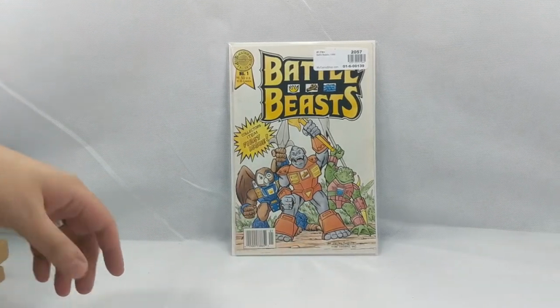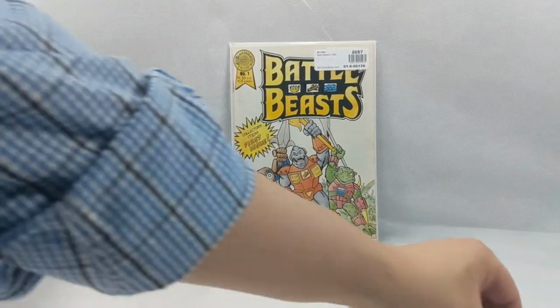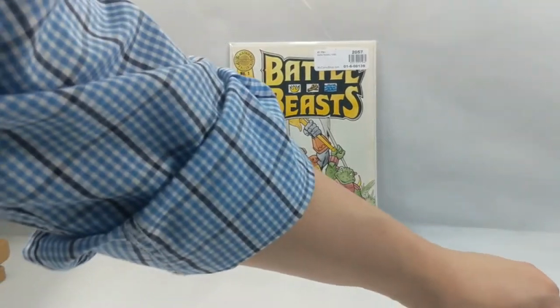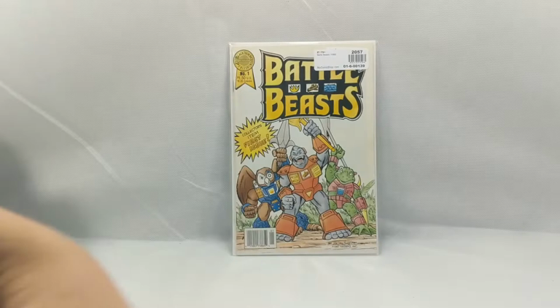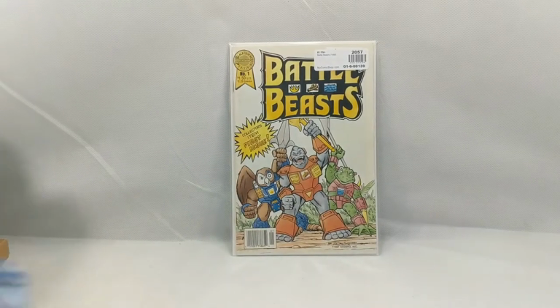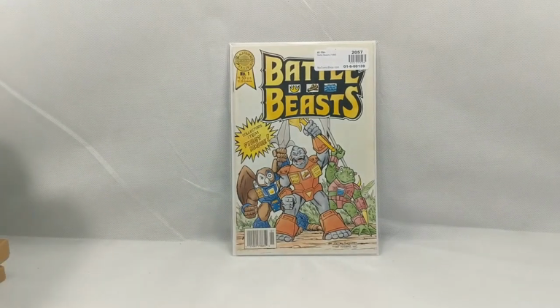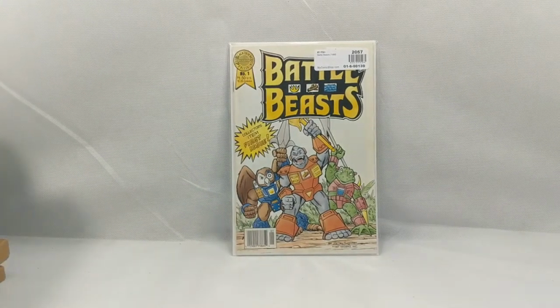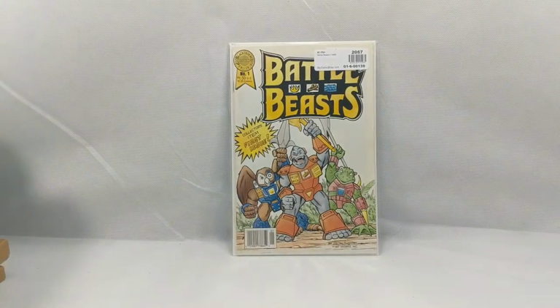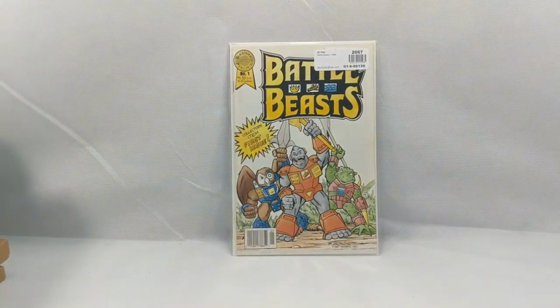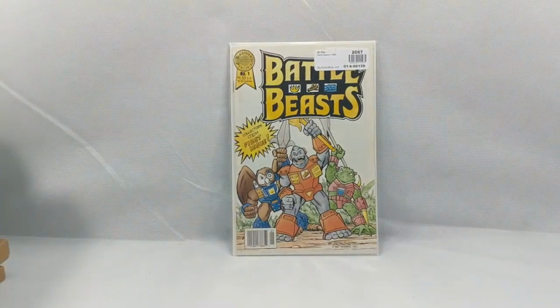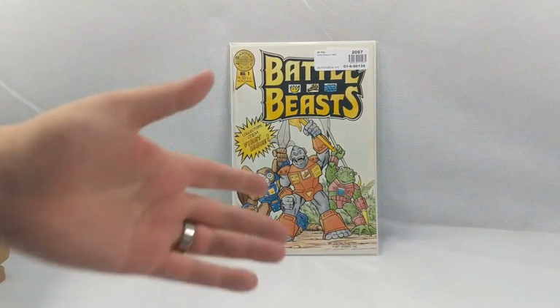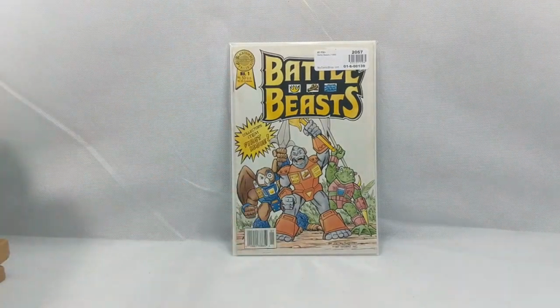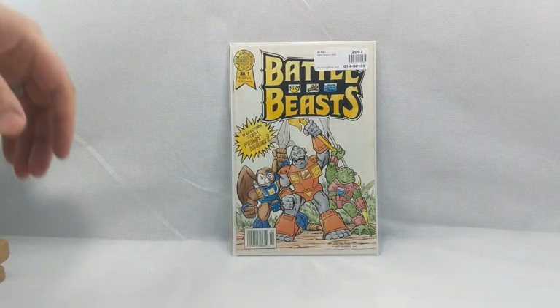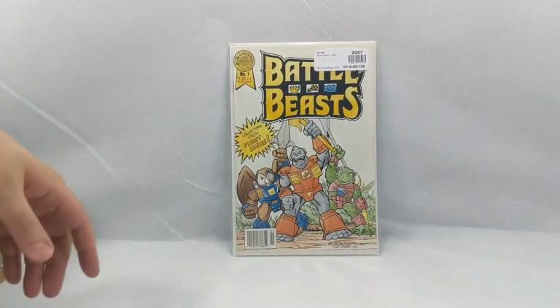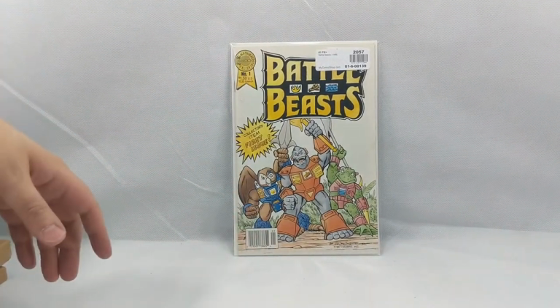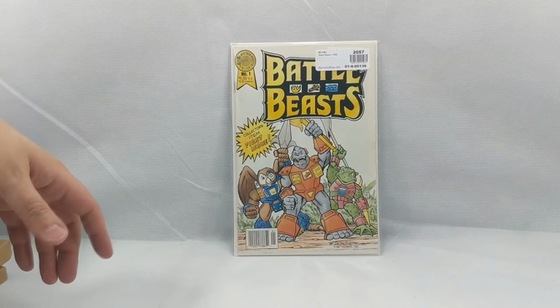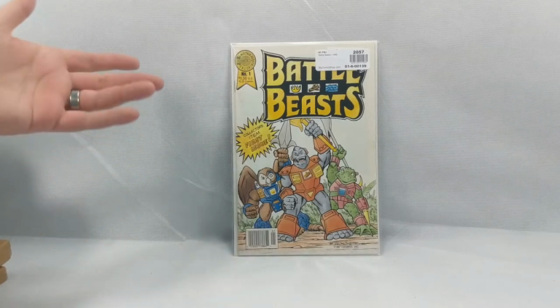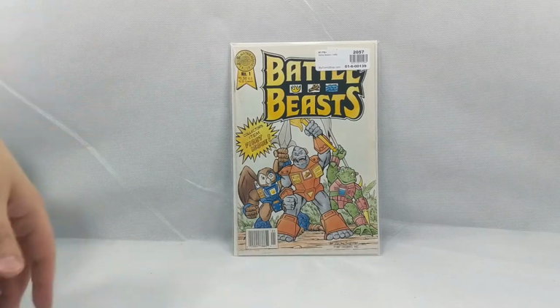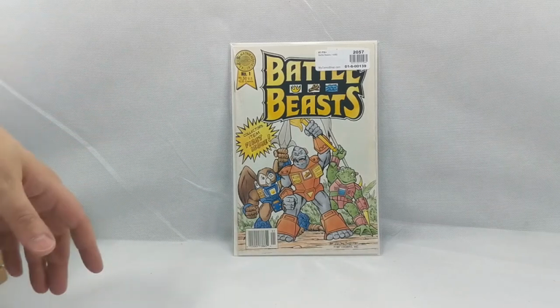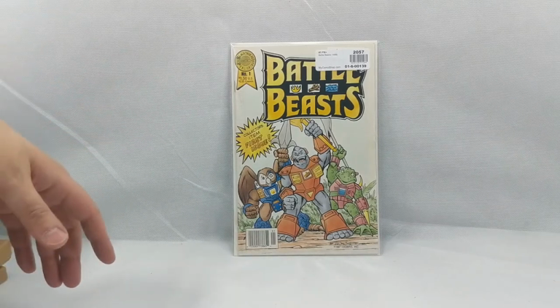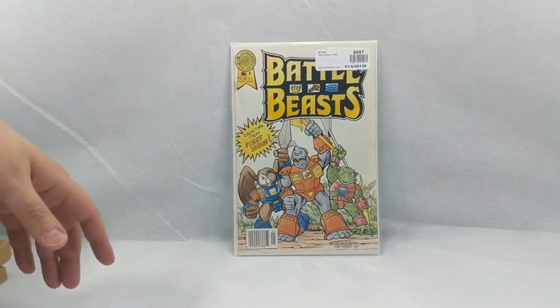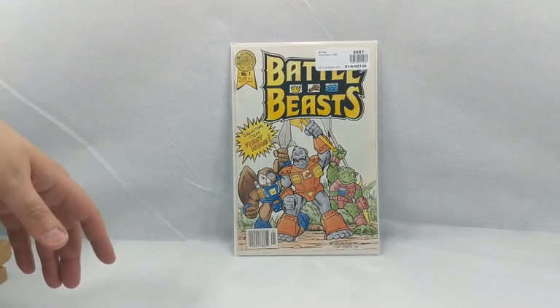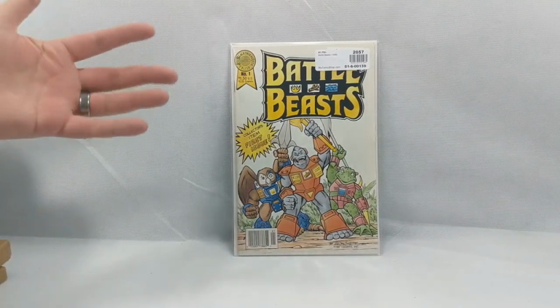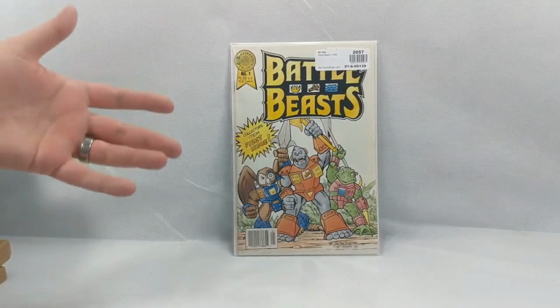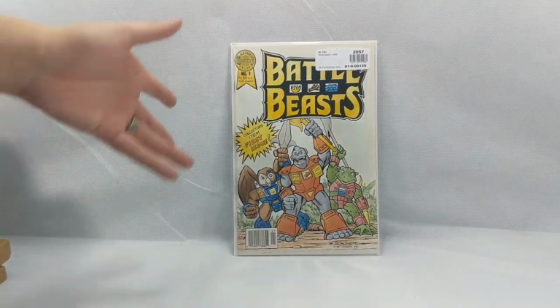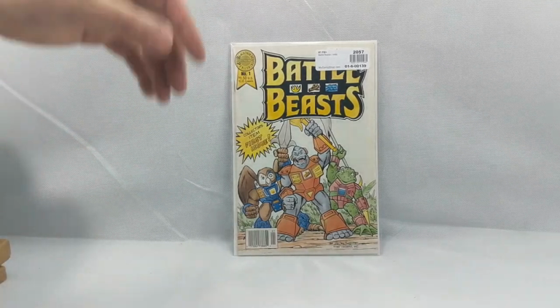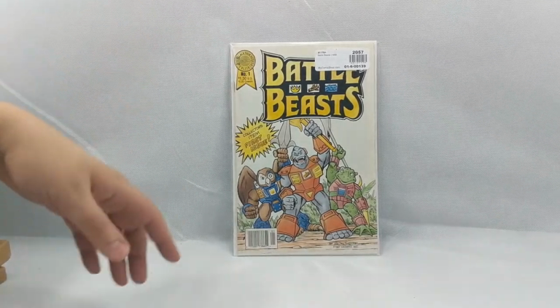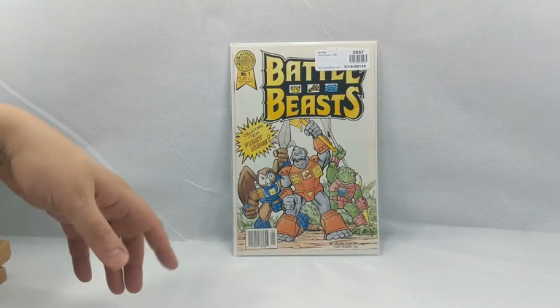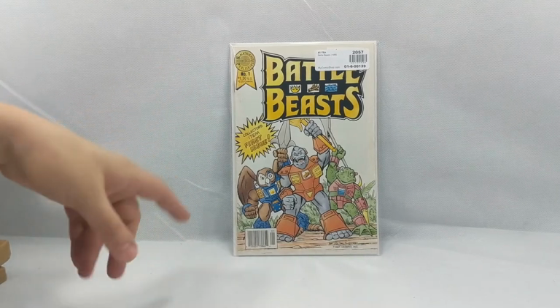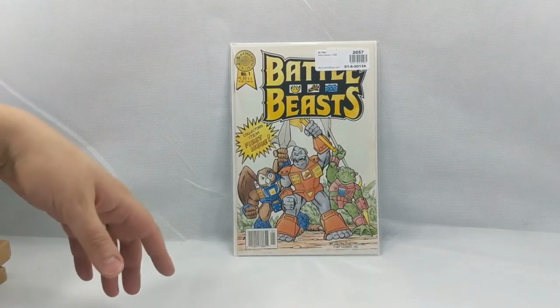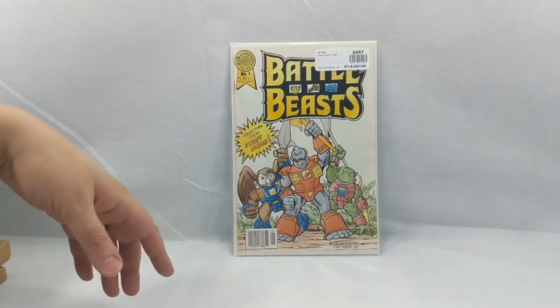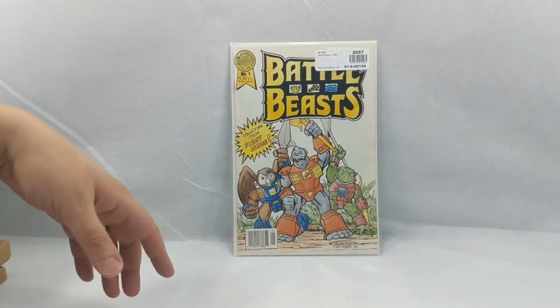It's really shocking. Books that were just a few bucks a couple years ago are now in the hundreds of dollar range, which is just absolutely insane. But that's the way of the market. And man, Battle Beast was so cool.